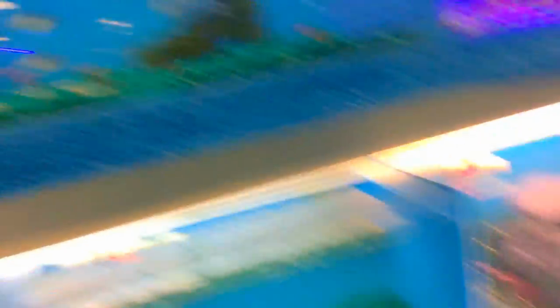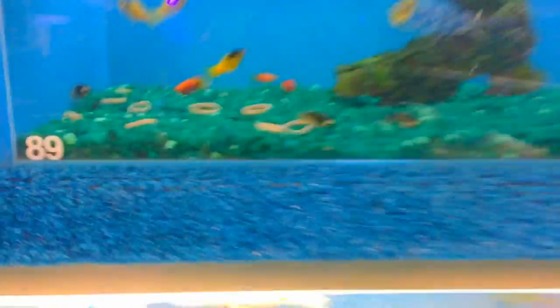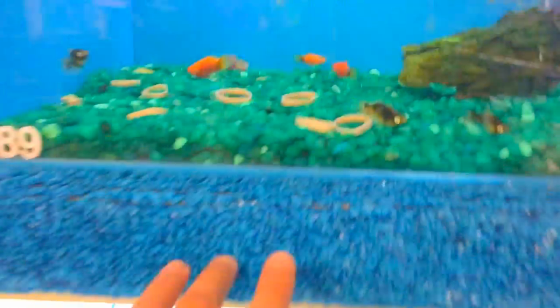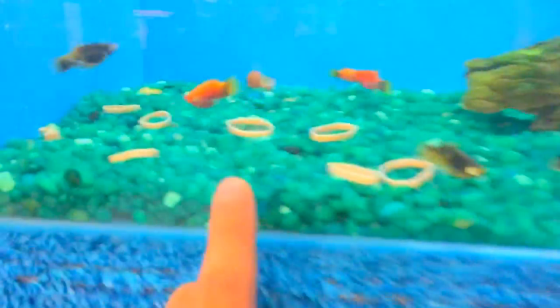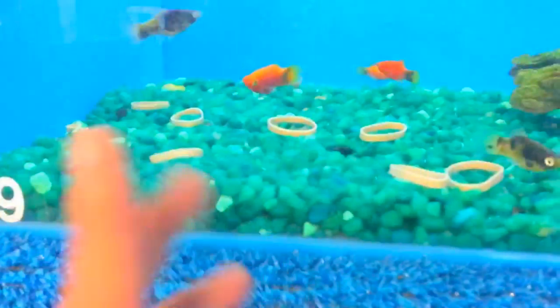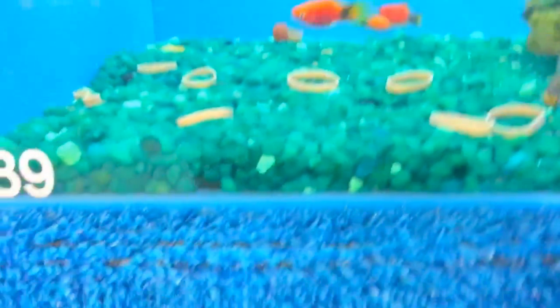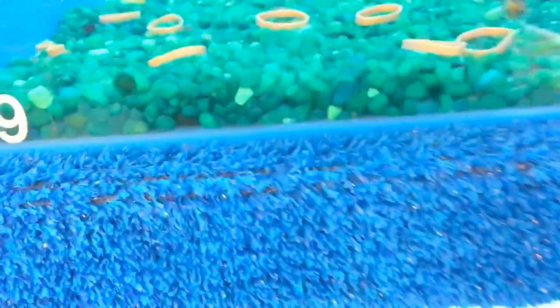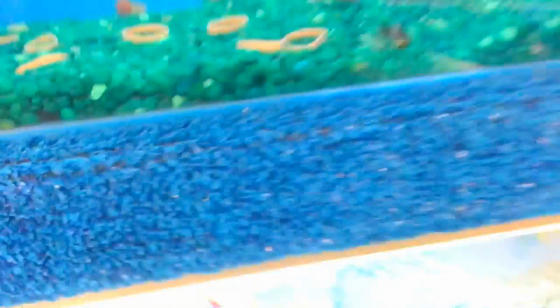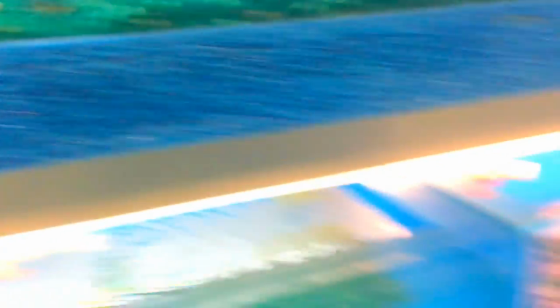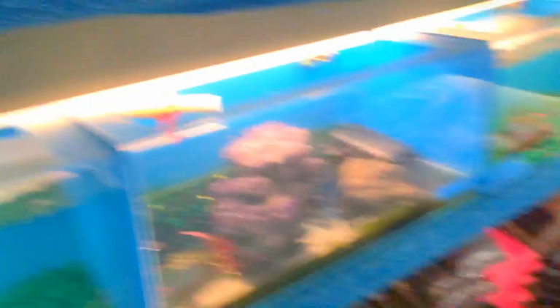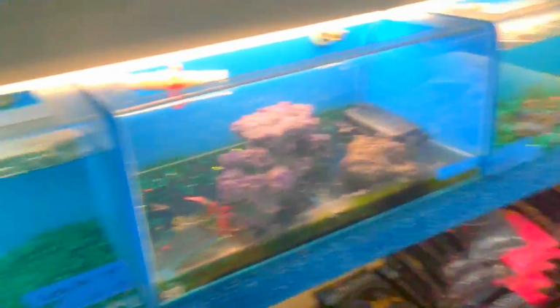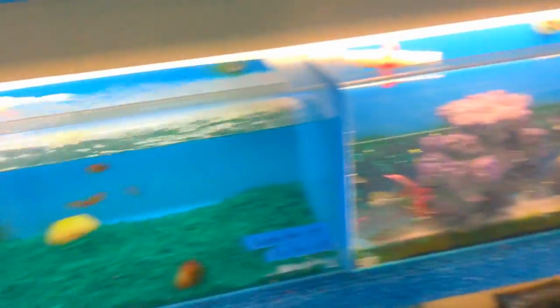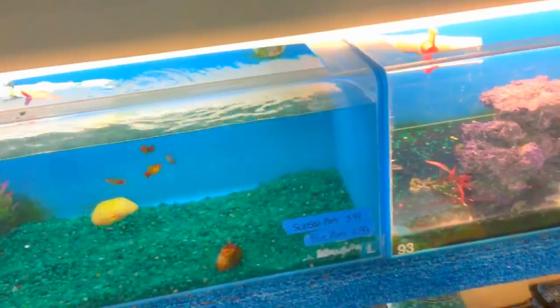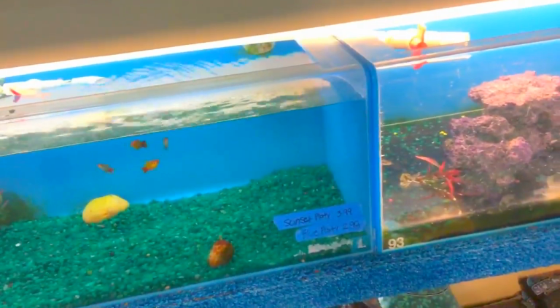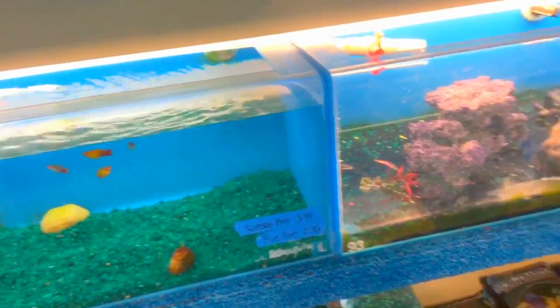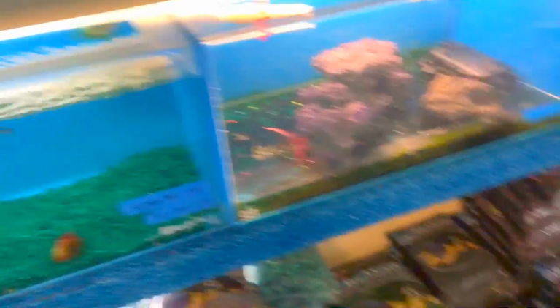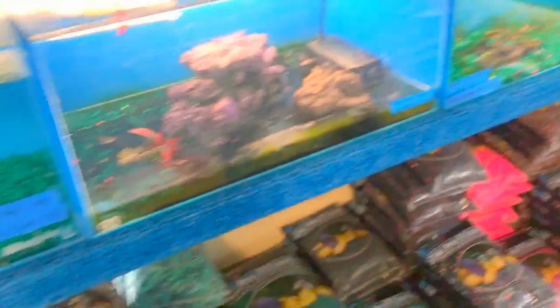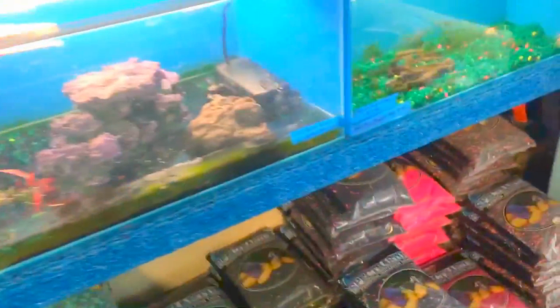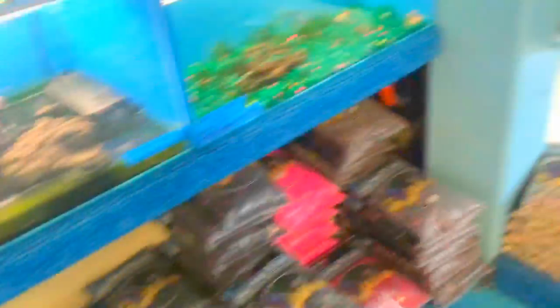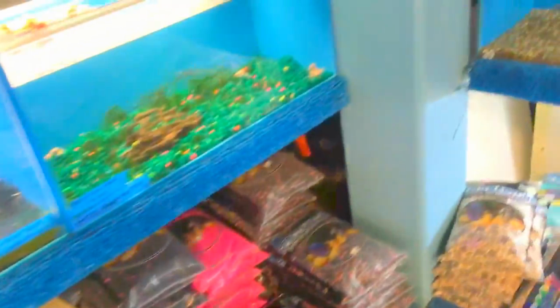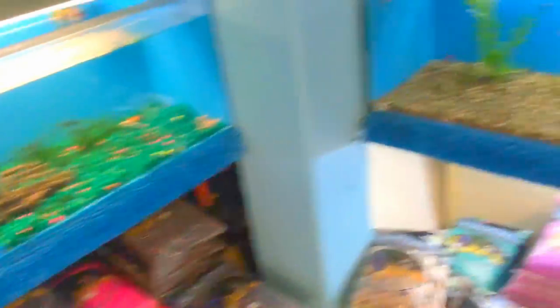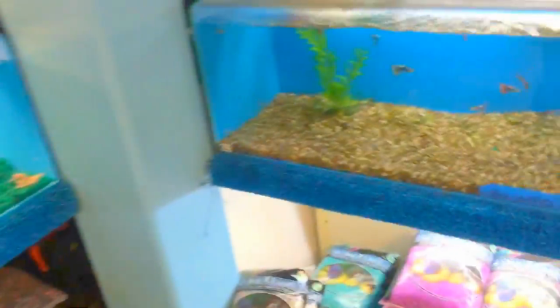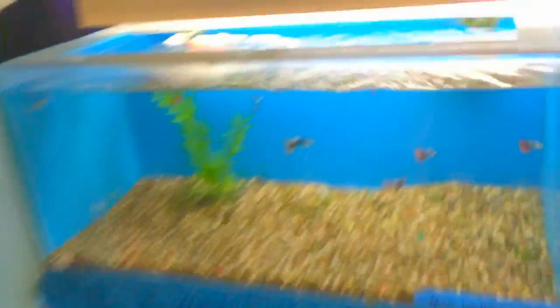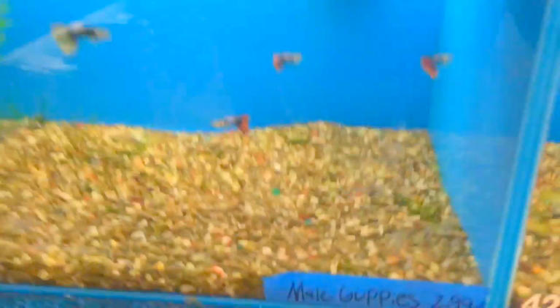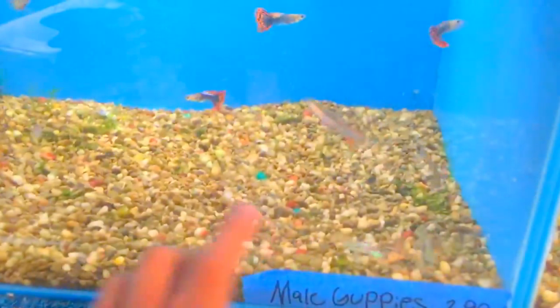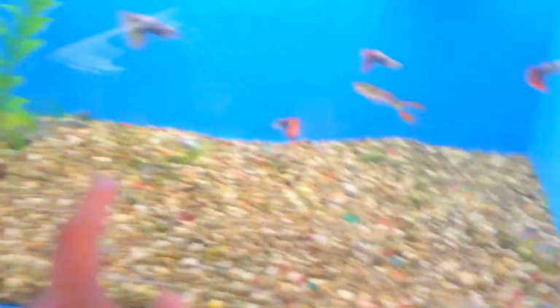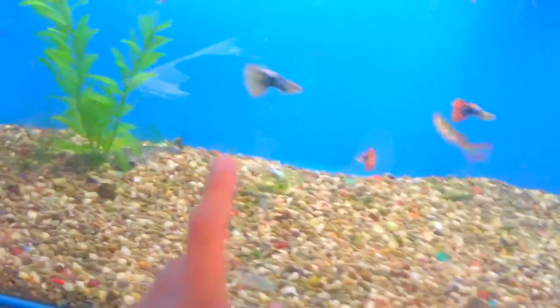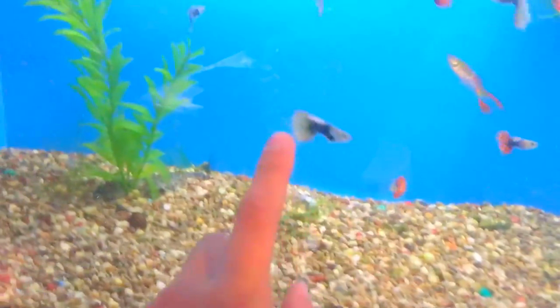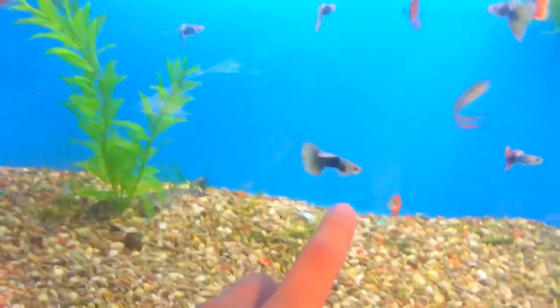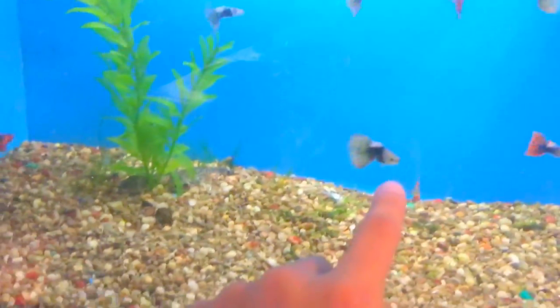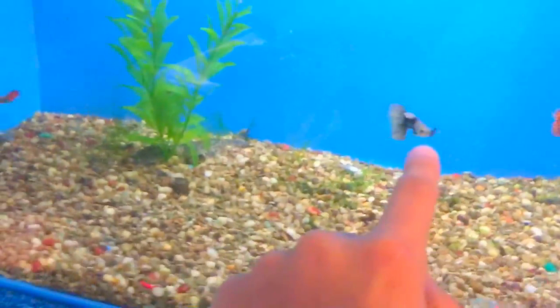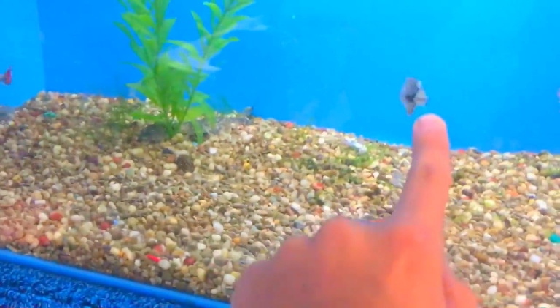Look at this. They put rubber bands in there. That's just sad. I really want to get that male duck right there, man.